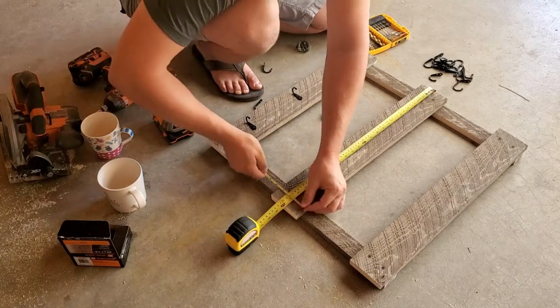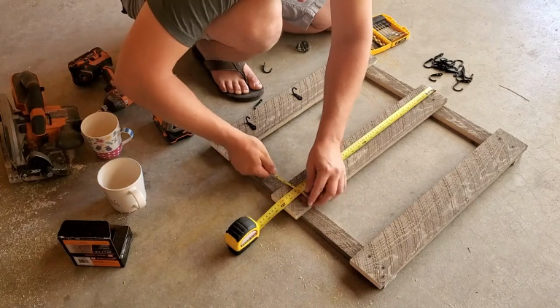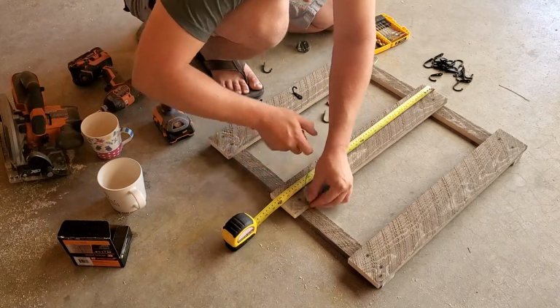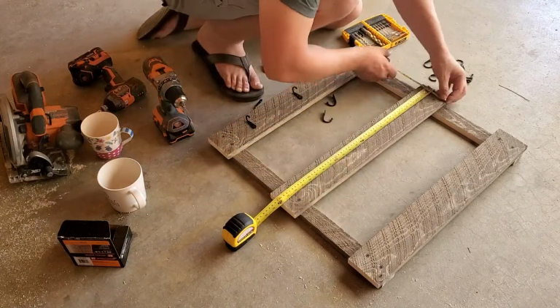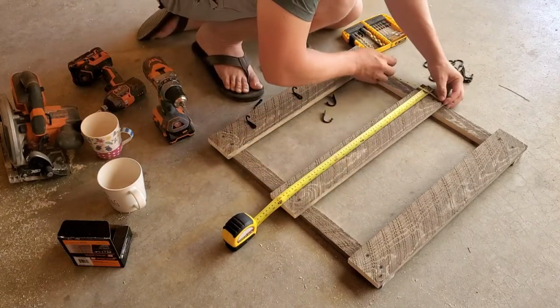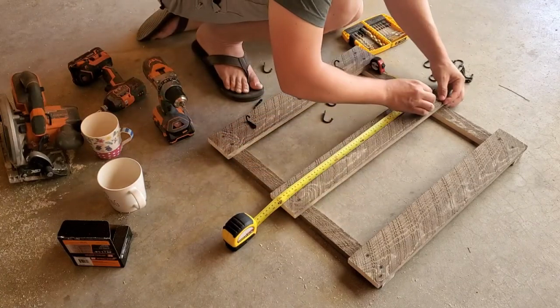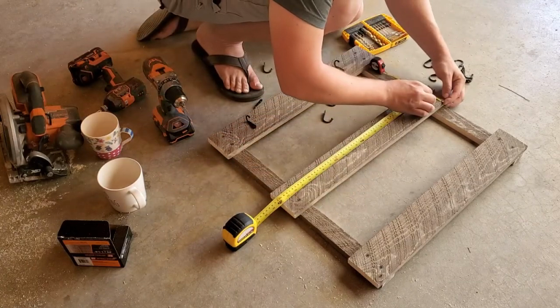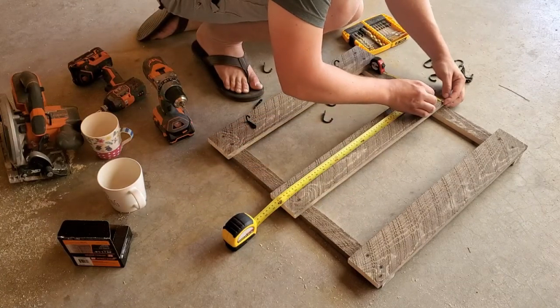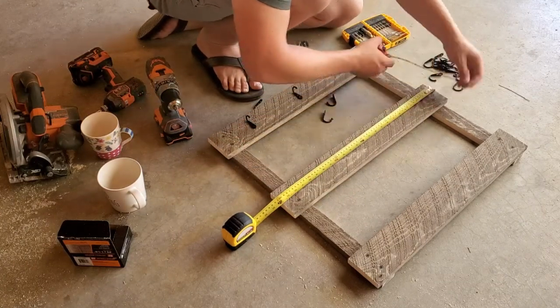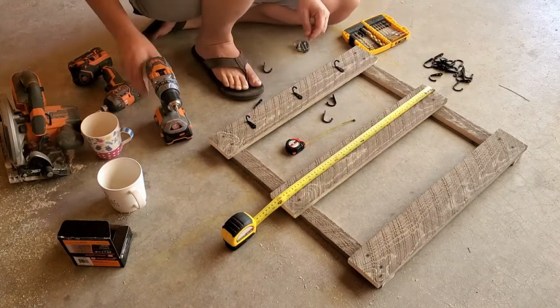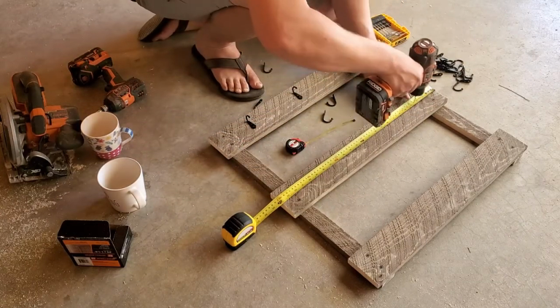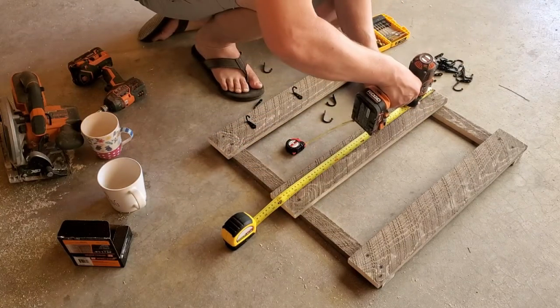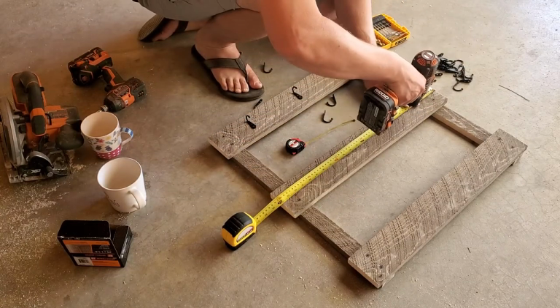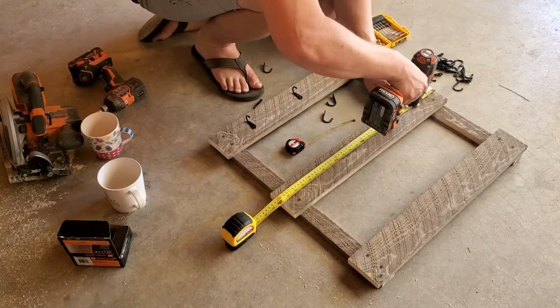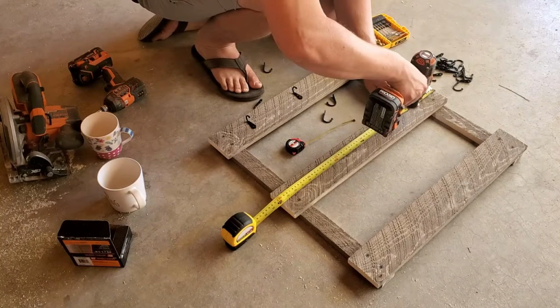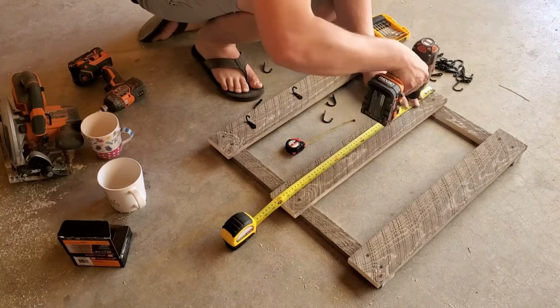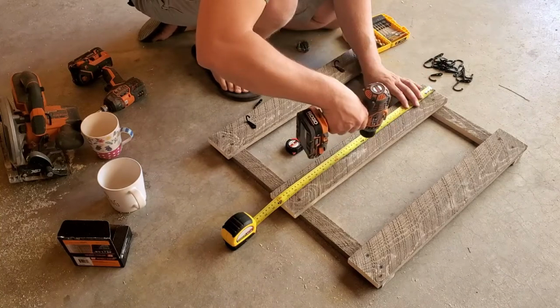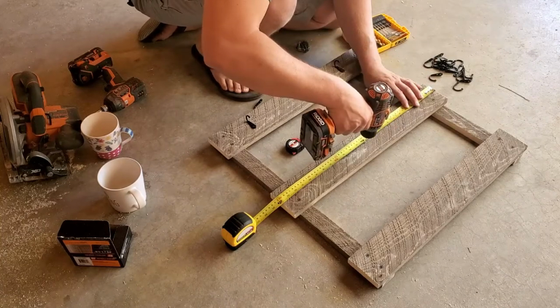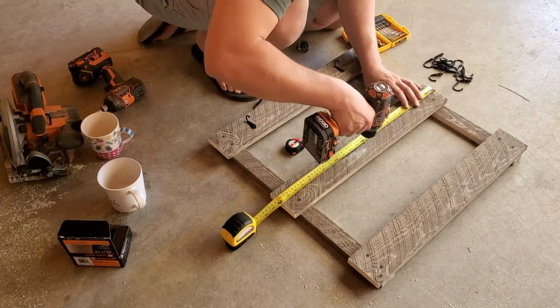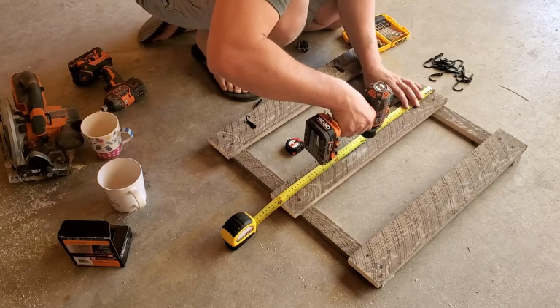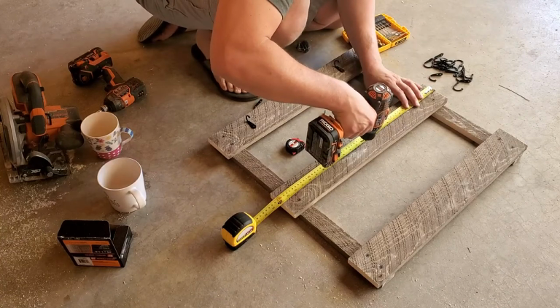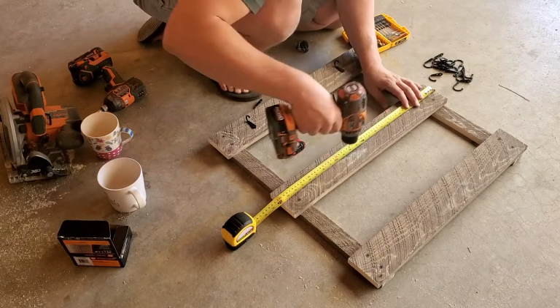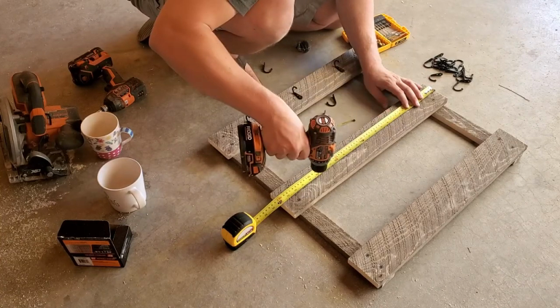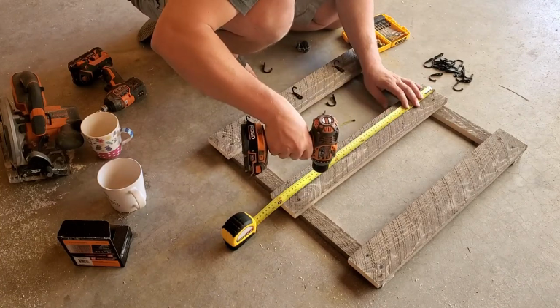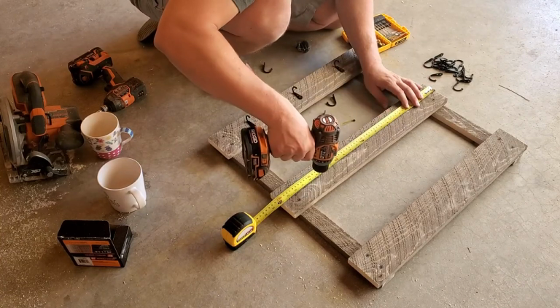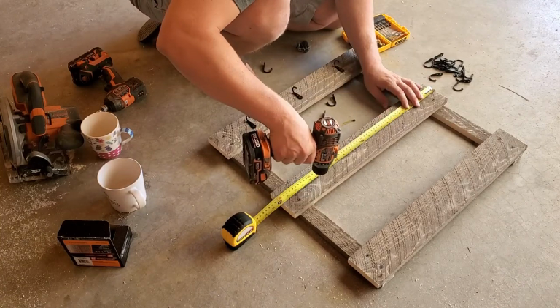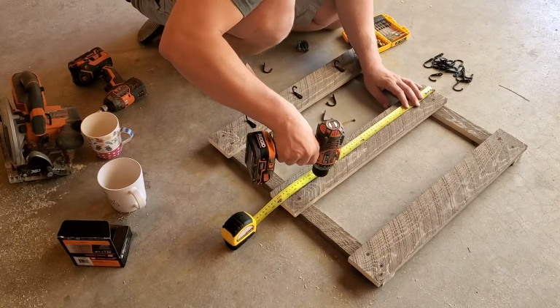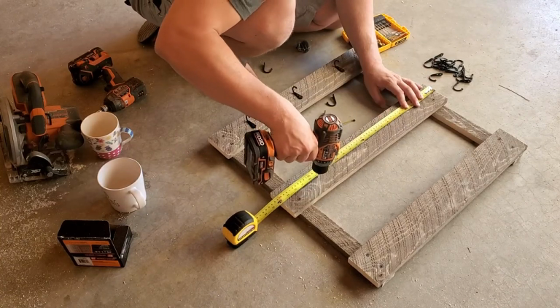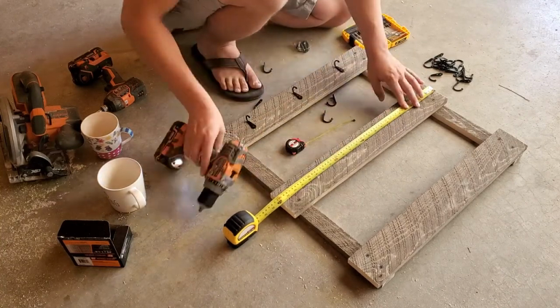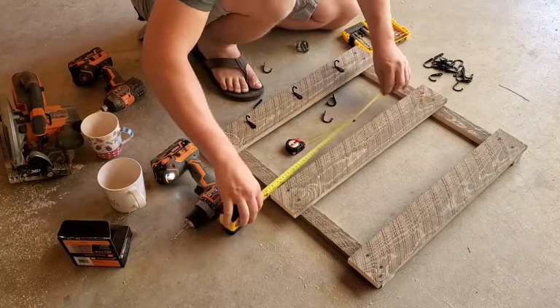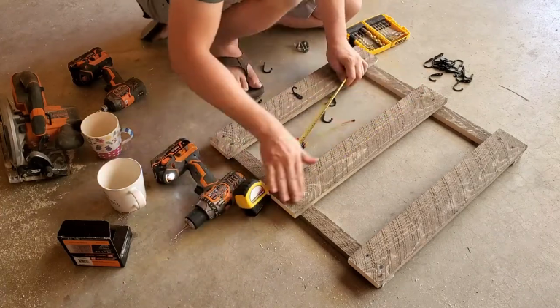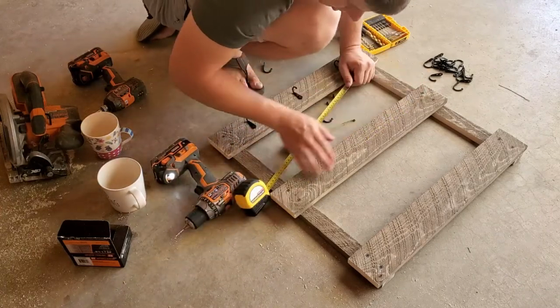Next, he measured between the hooks to evenly space them on each board. He found it was efficient to drill small holes for each screw before using an electric screwdriver to tightly attach the hooks in place.